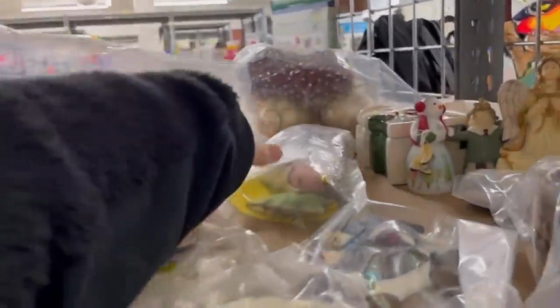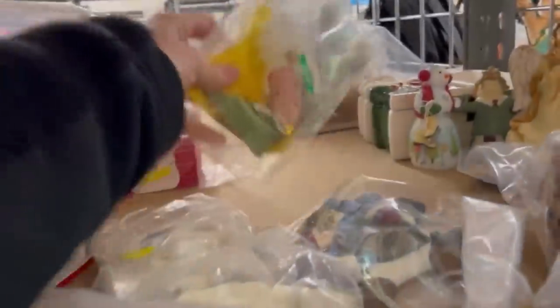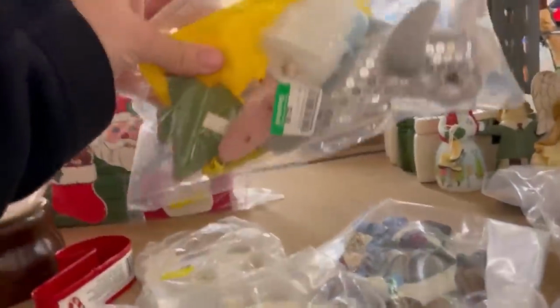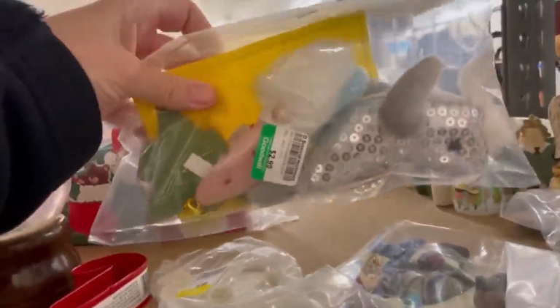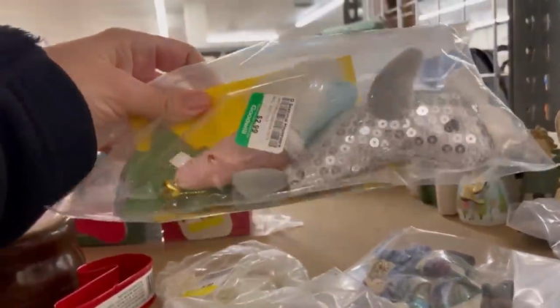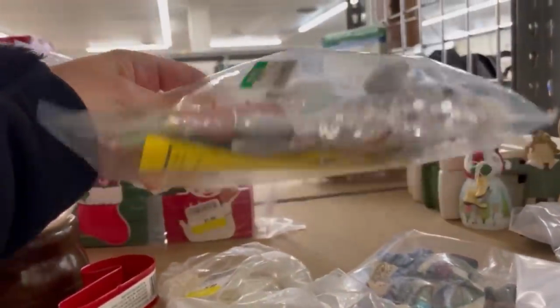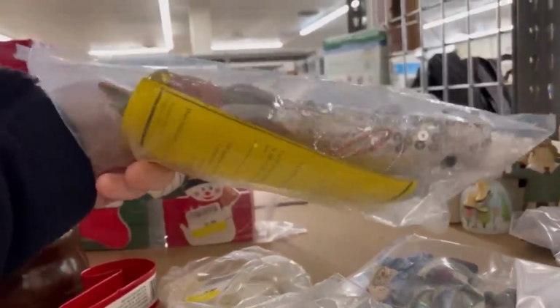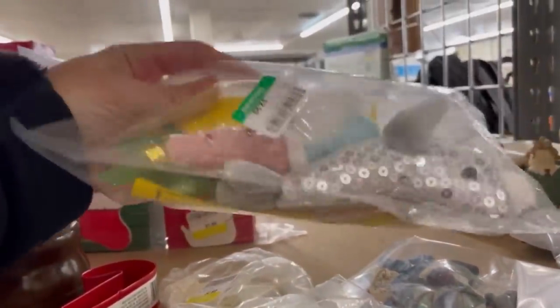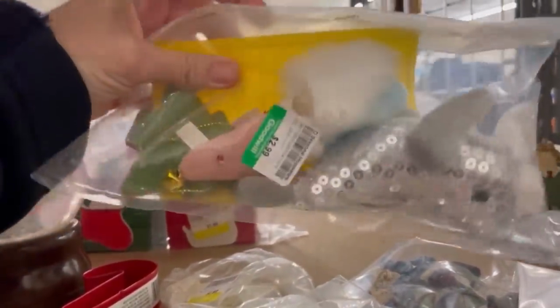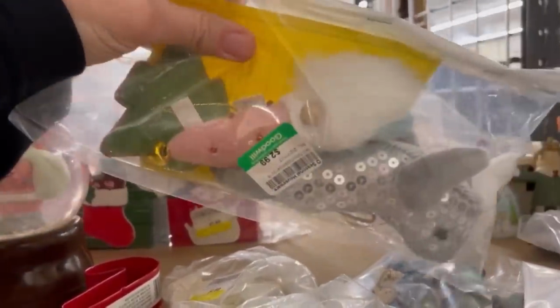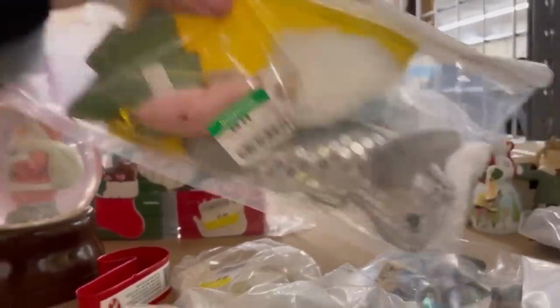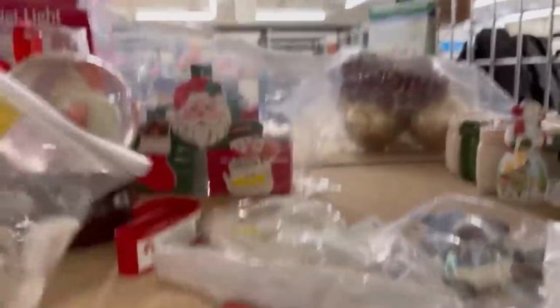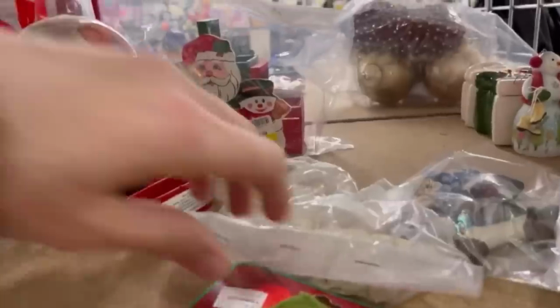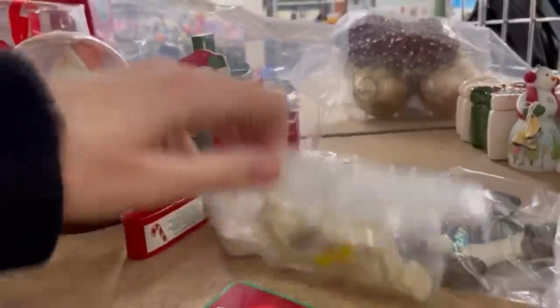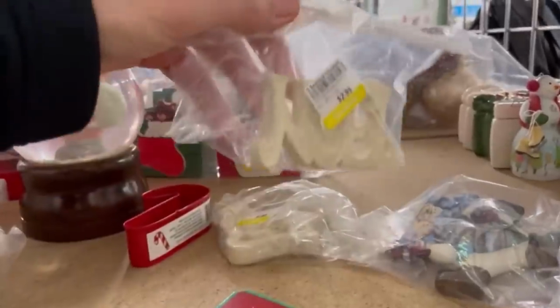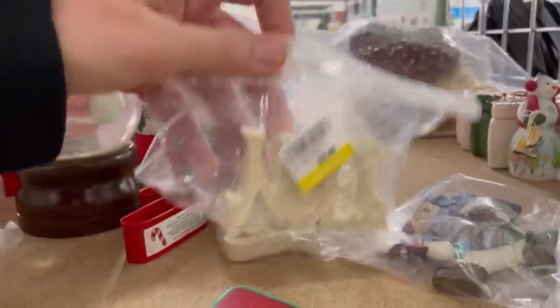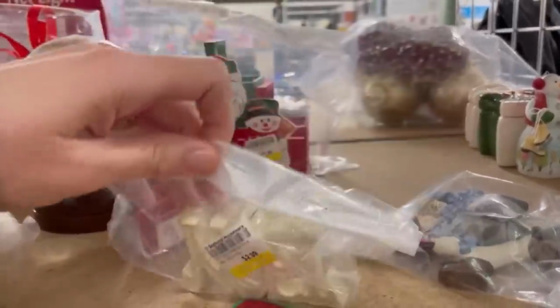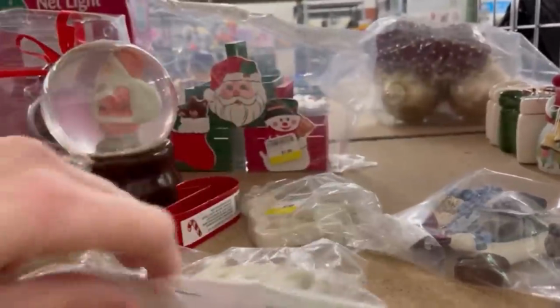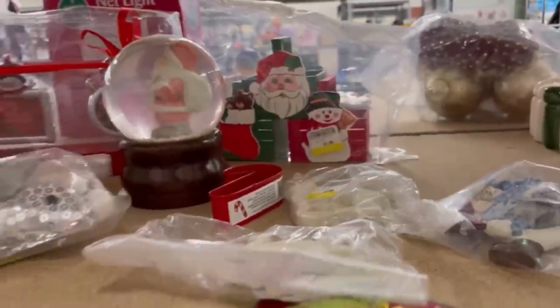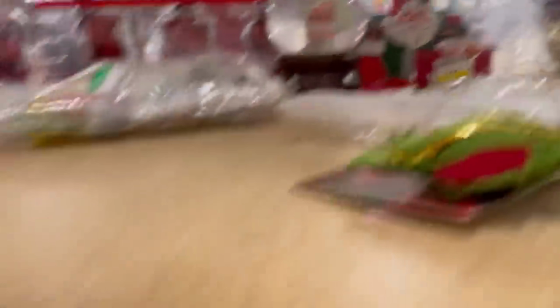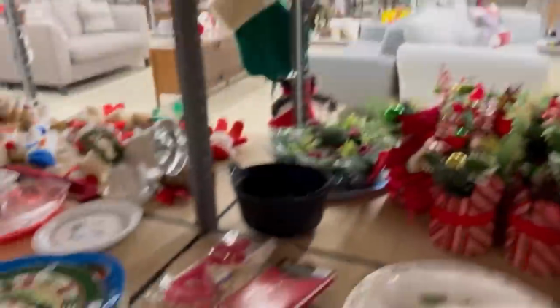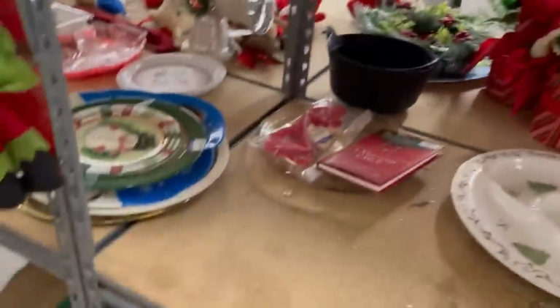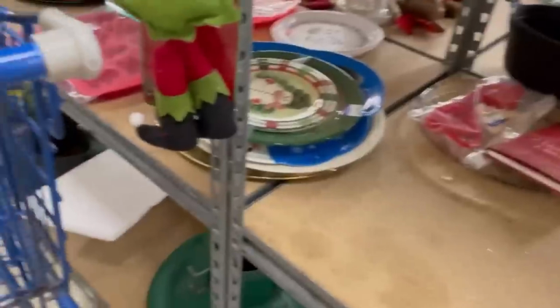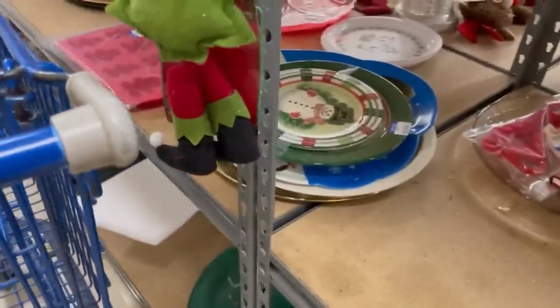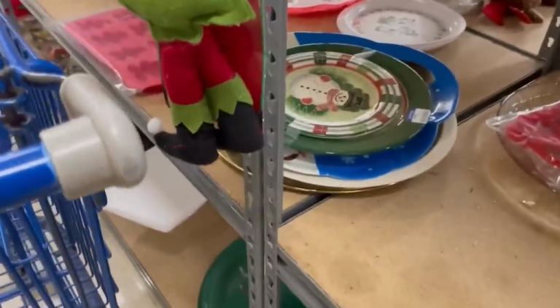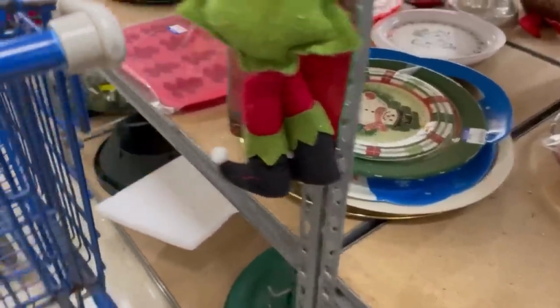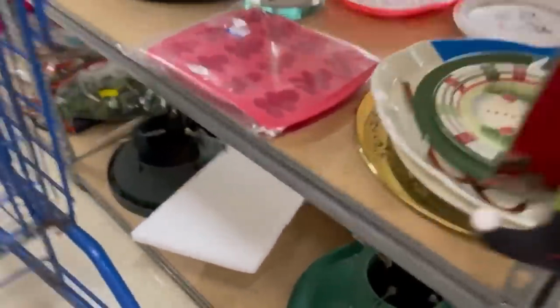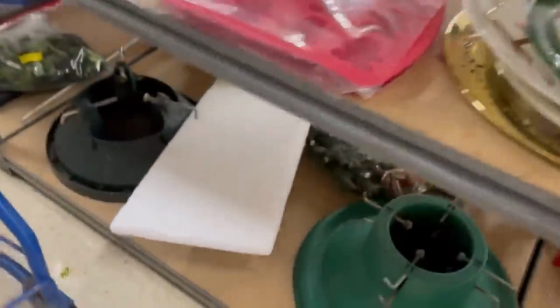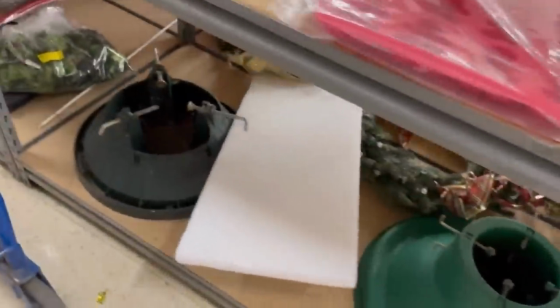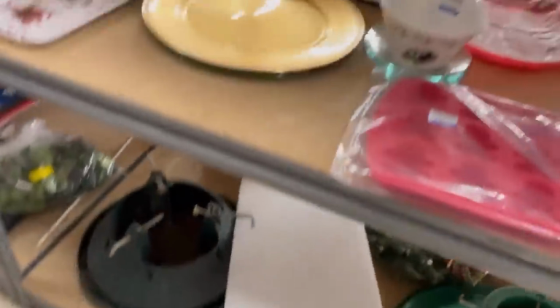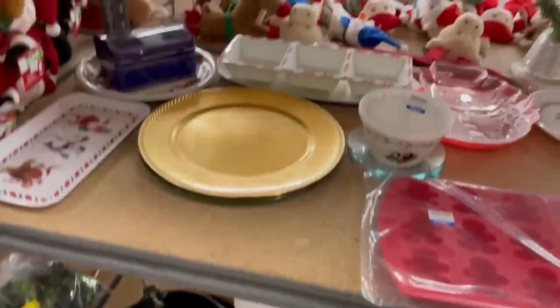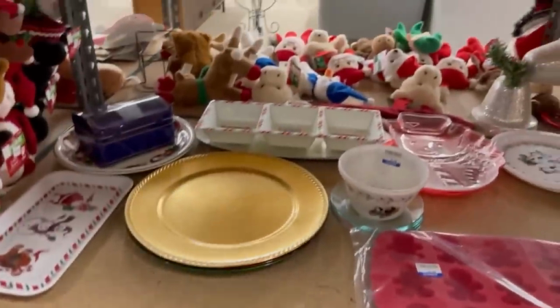I sold some string lights for $125, so go check out that video to see those lights — it was an amazing haul. Alright, we're just going to kind of go through the Christmas items here.